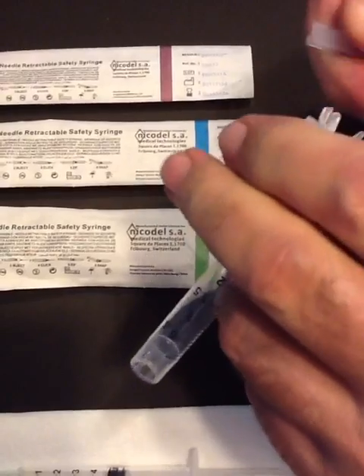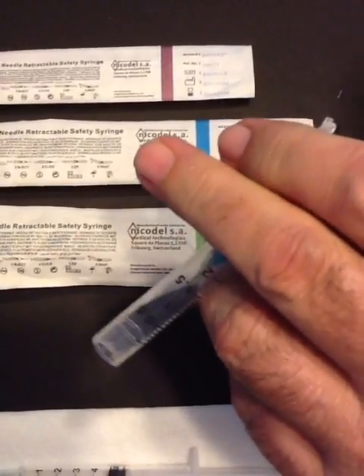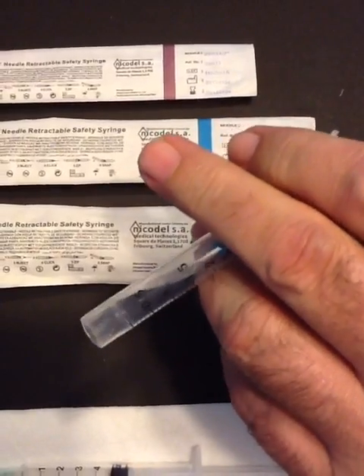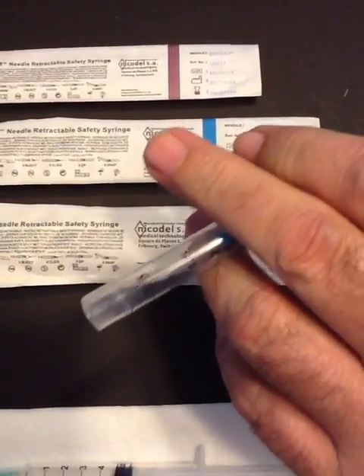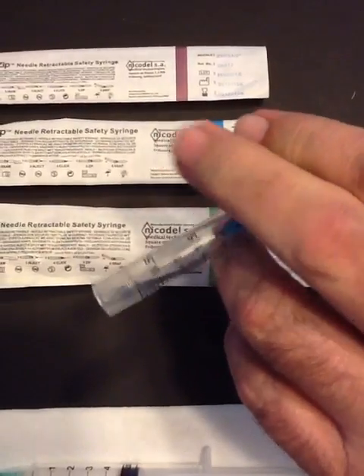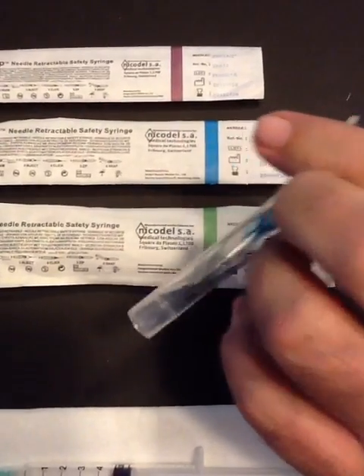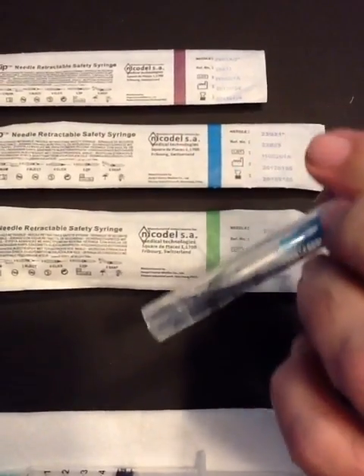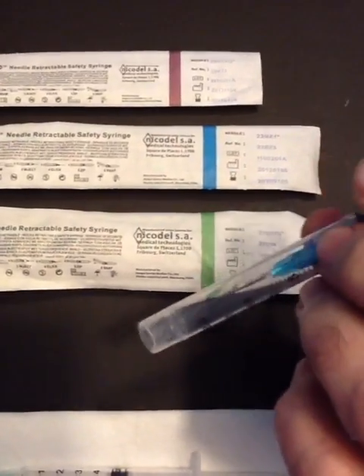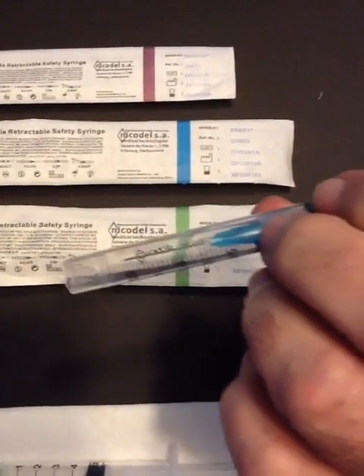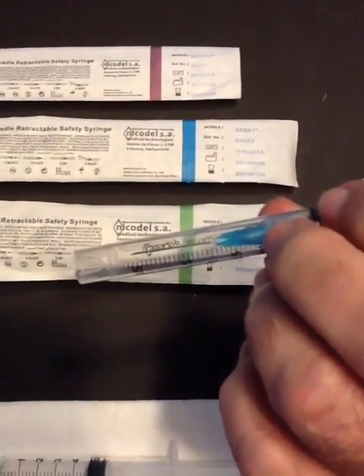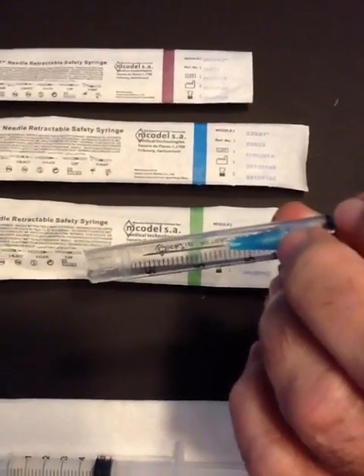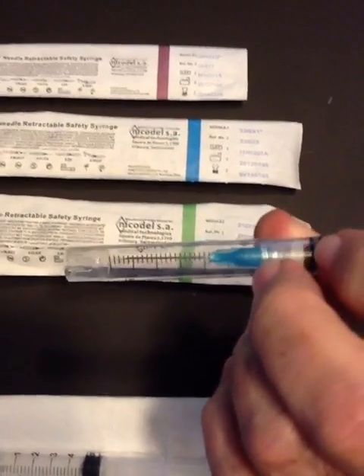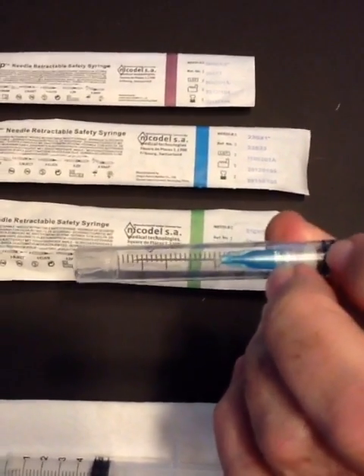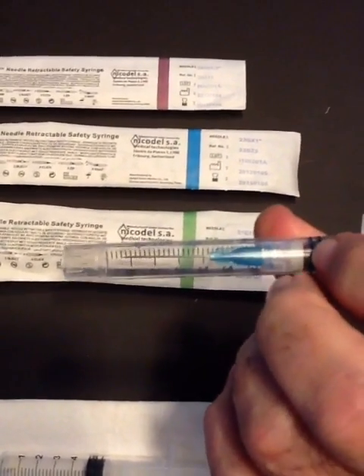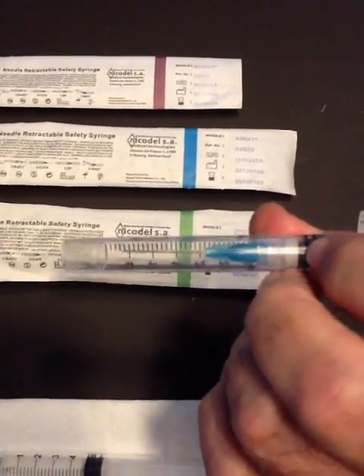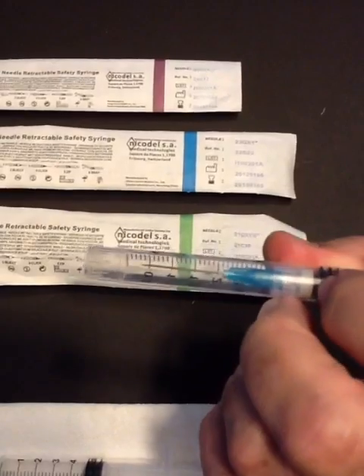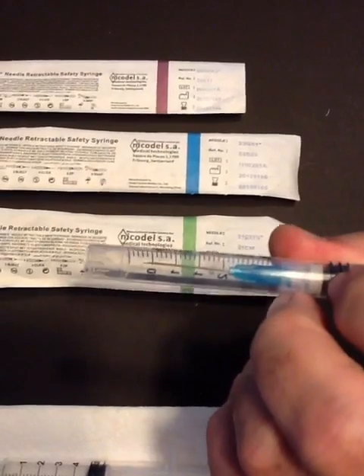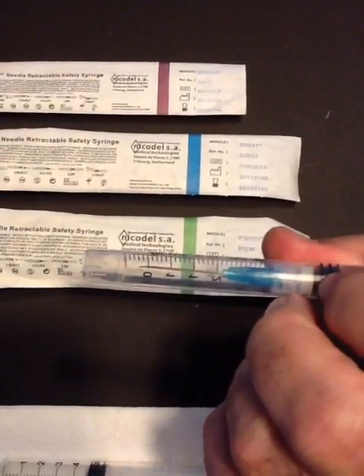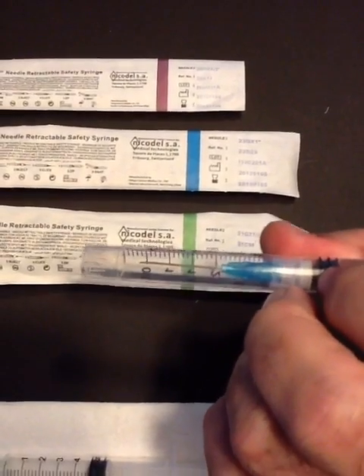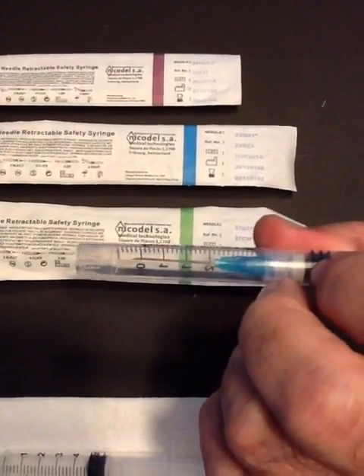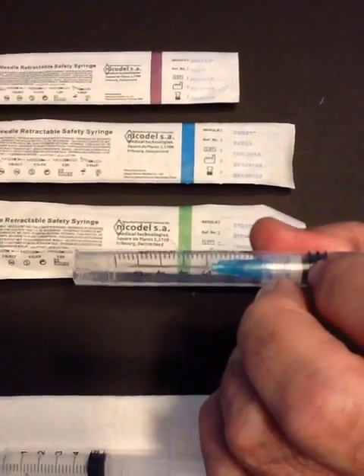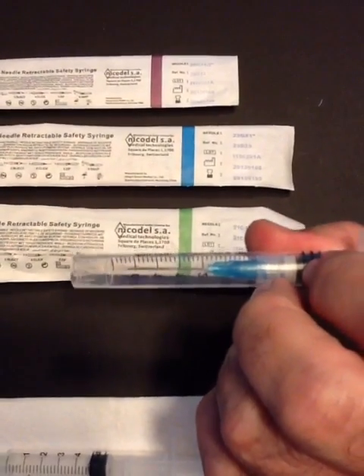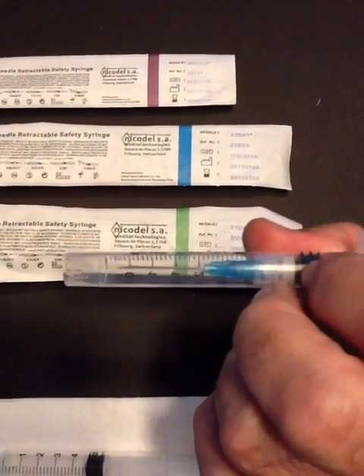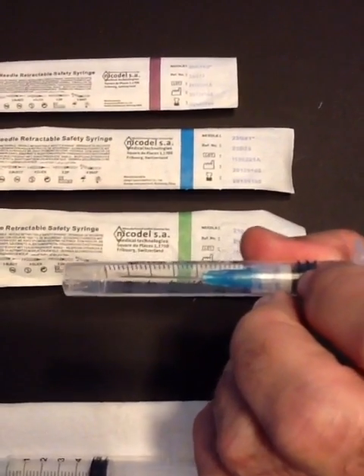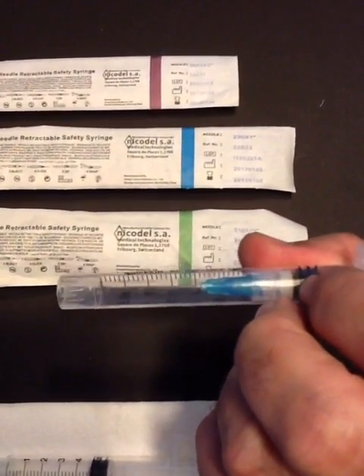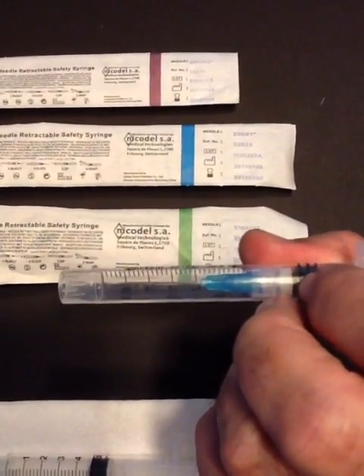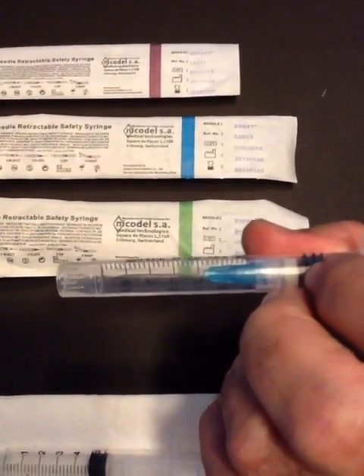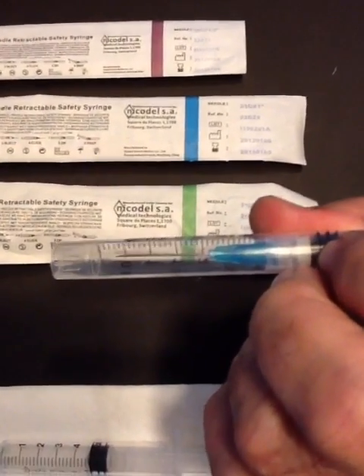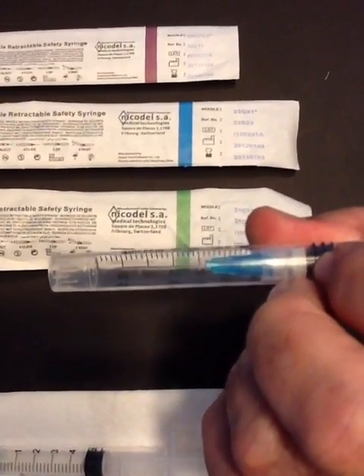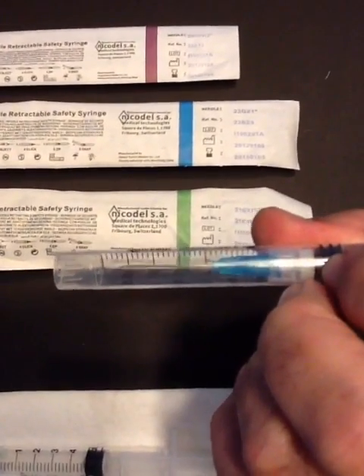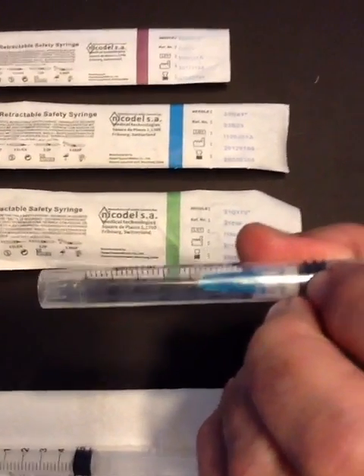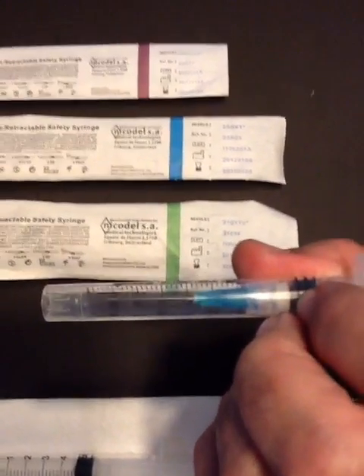You can now throw this syringe into the waste bin. For more information, please visit www.clickzipsyringe.com. Thank you for watching.